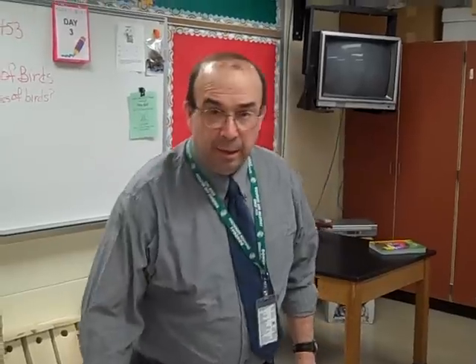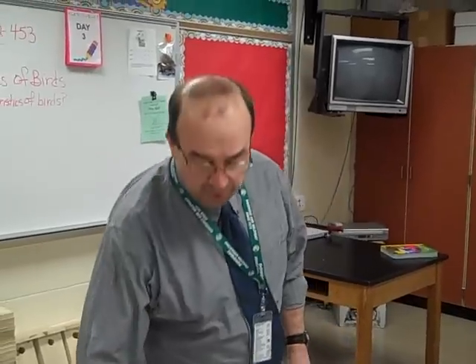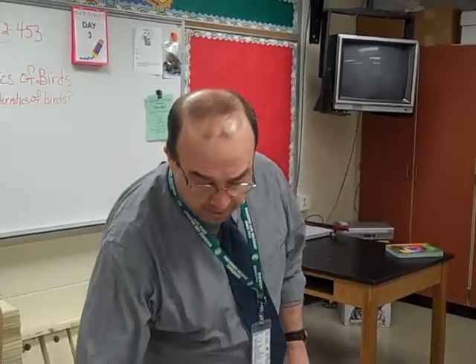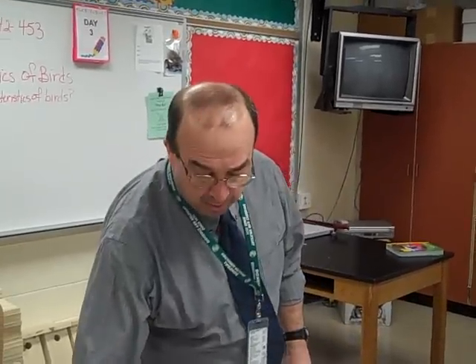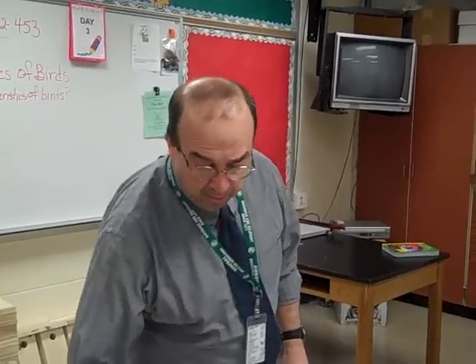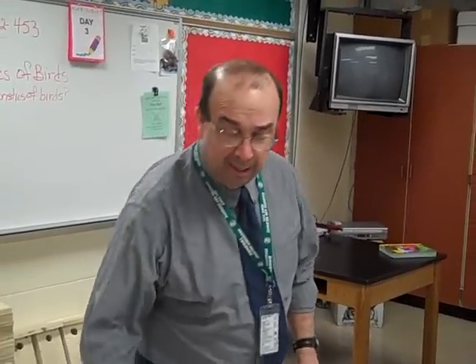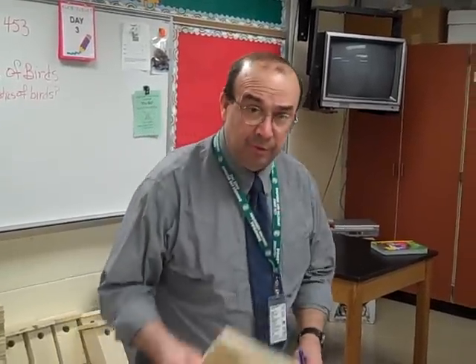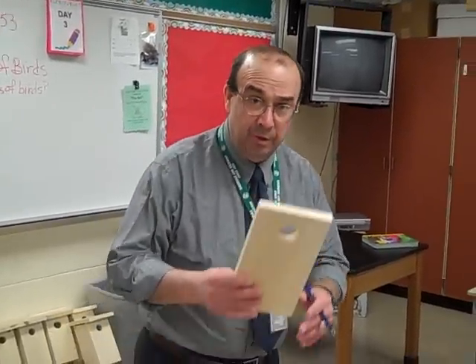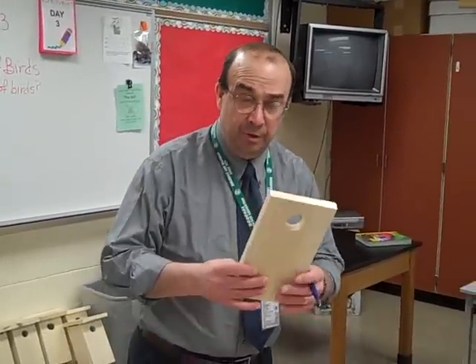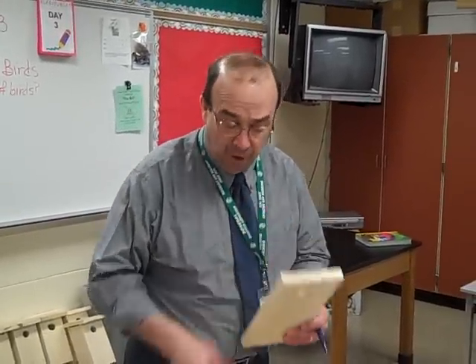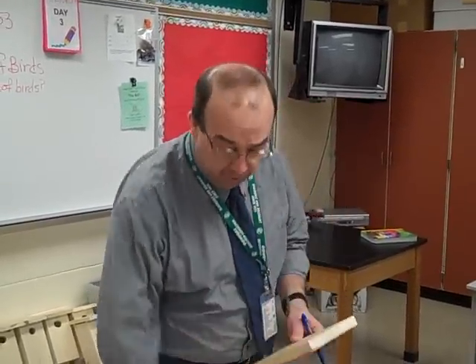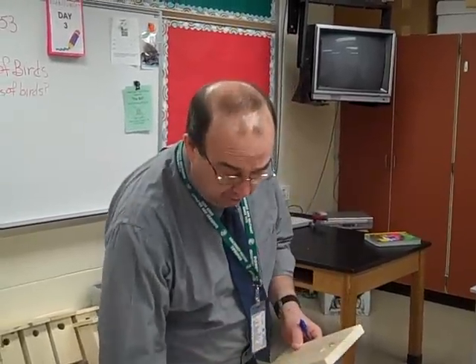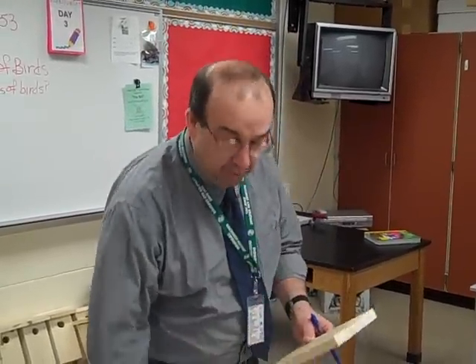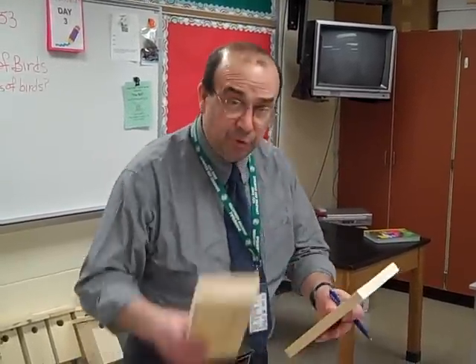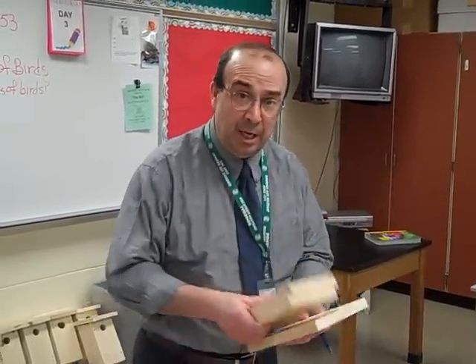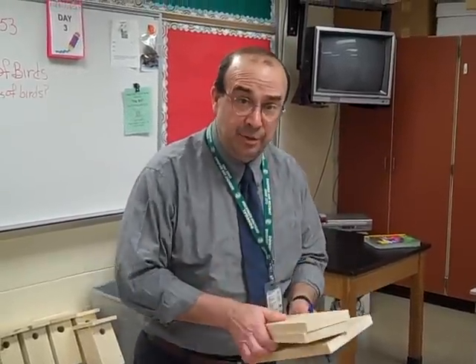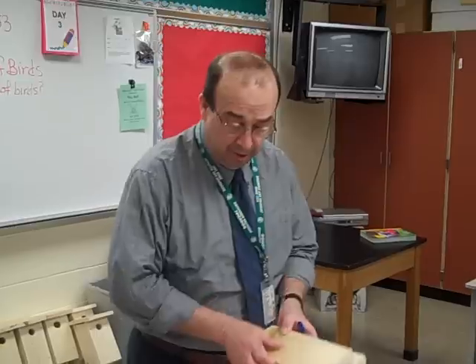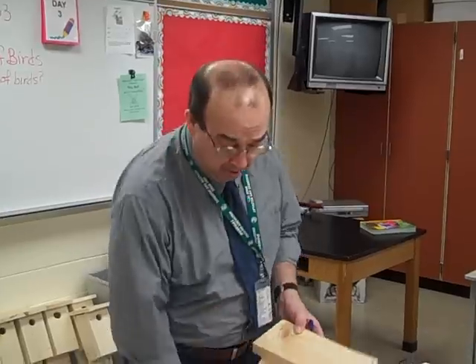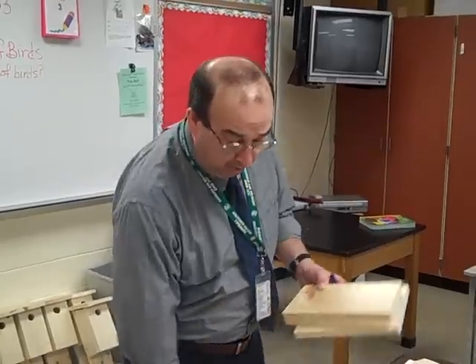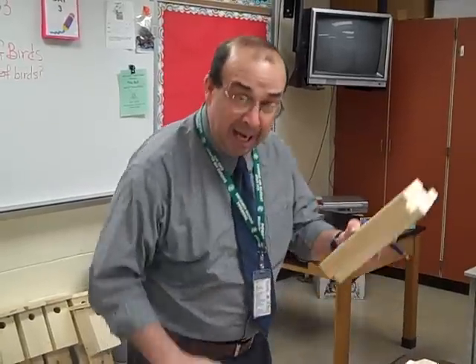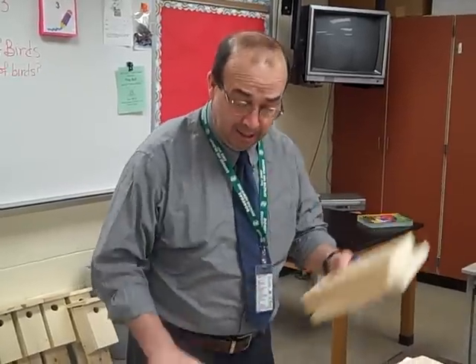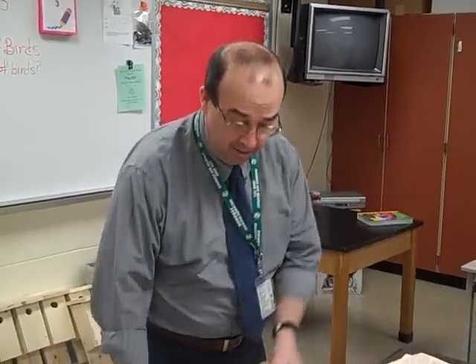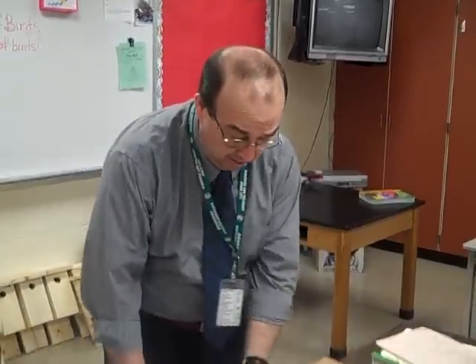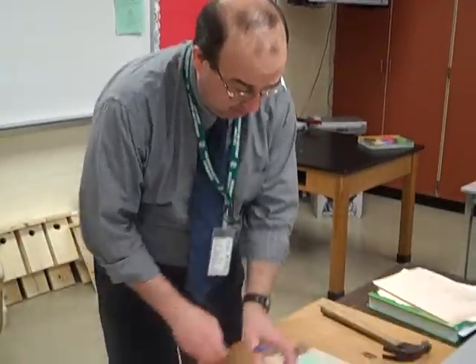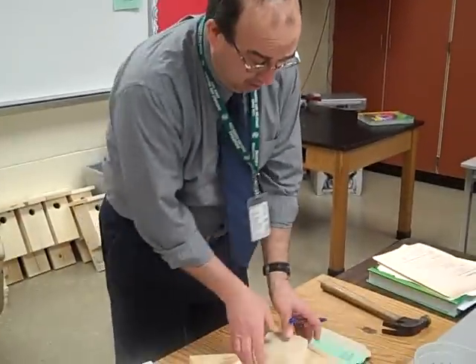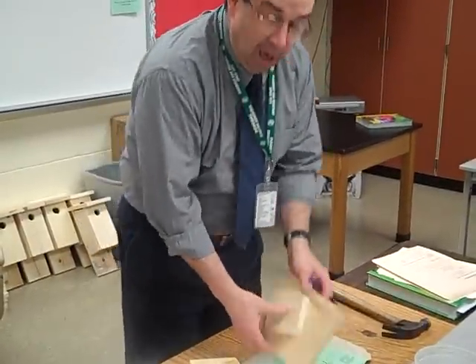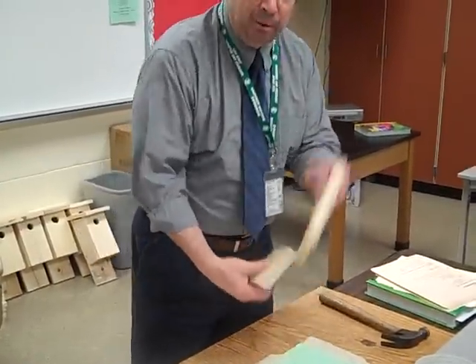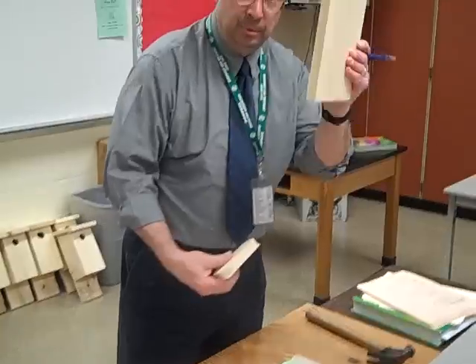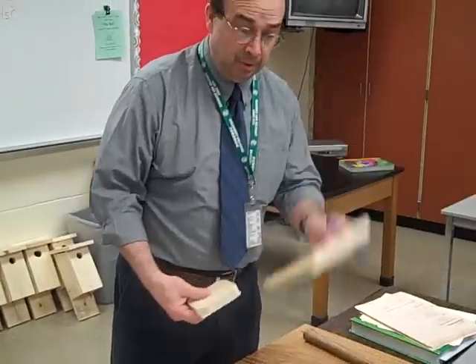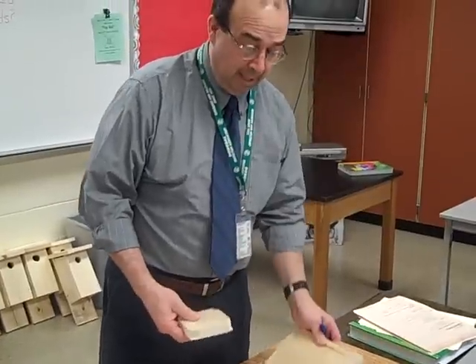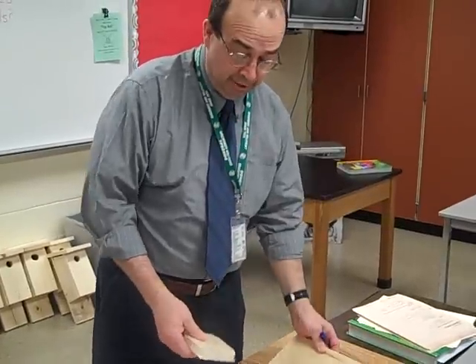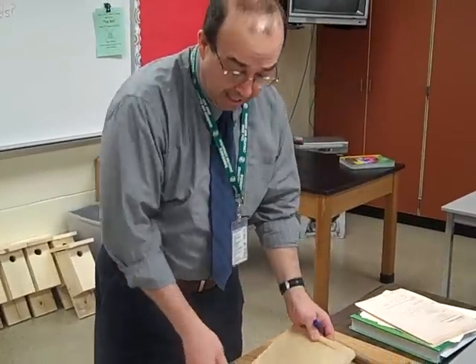Here are the steps to building a birdhouse. You need a front, two sides, a back, a bottom, and a top.